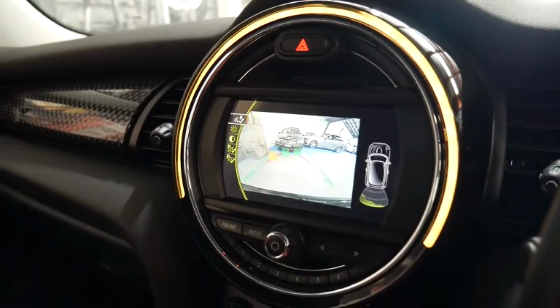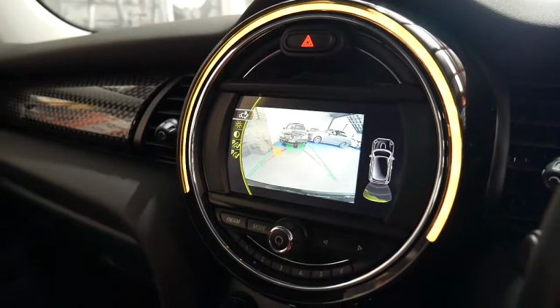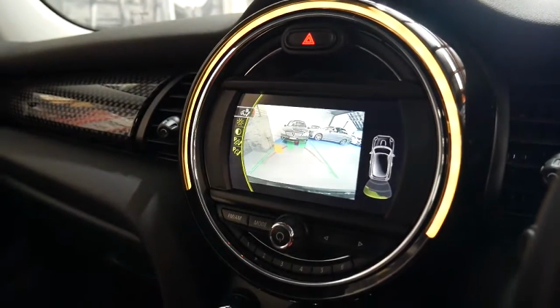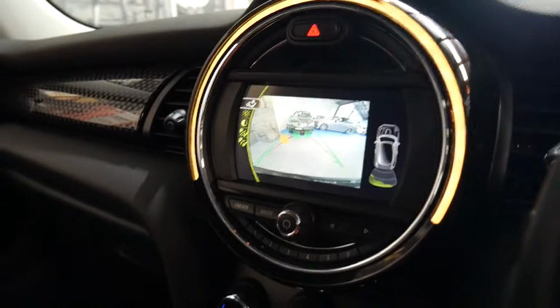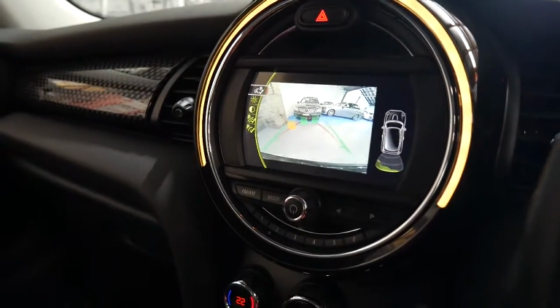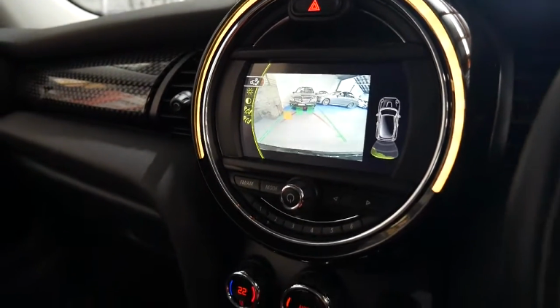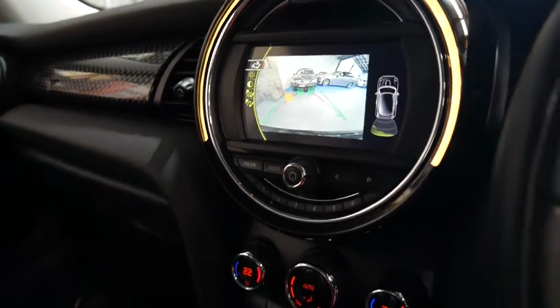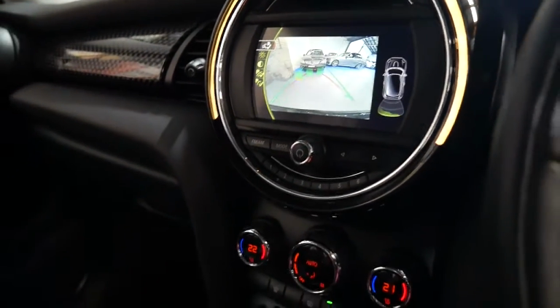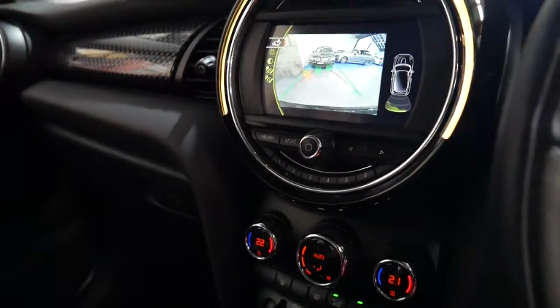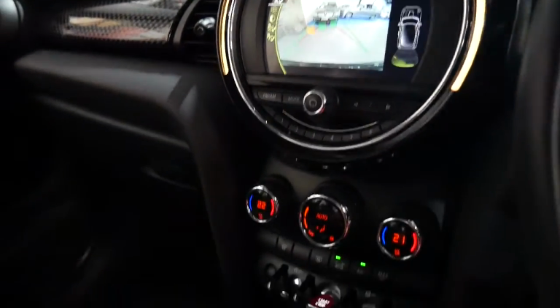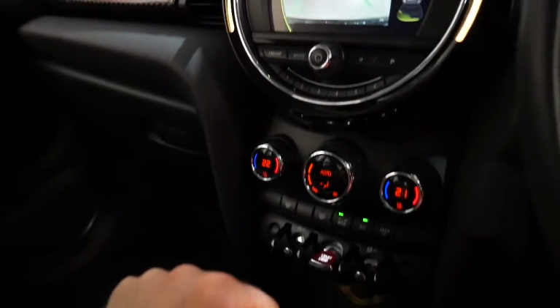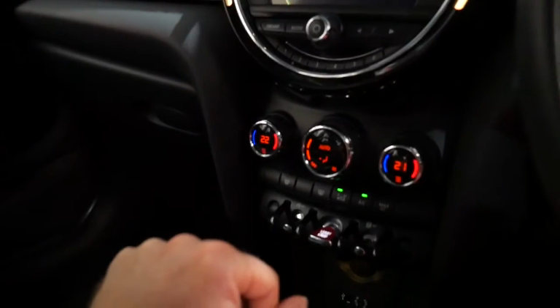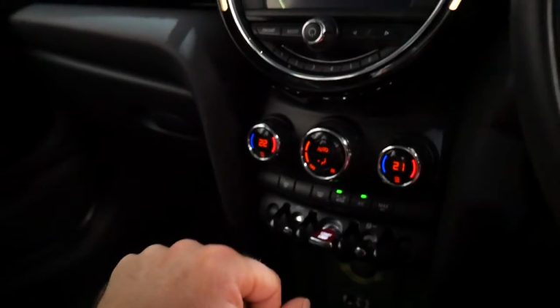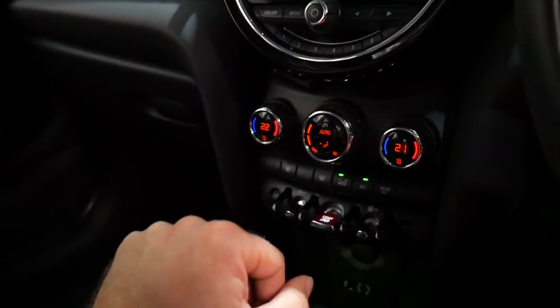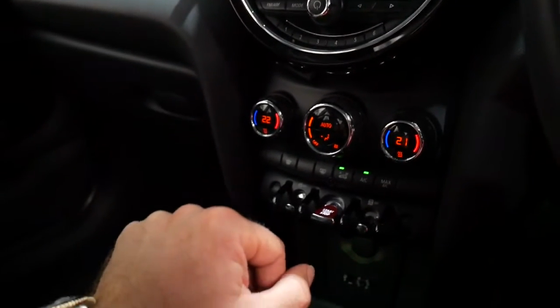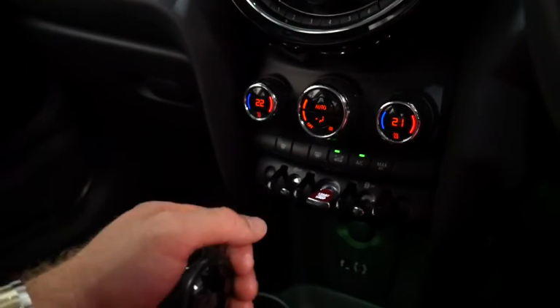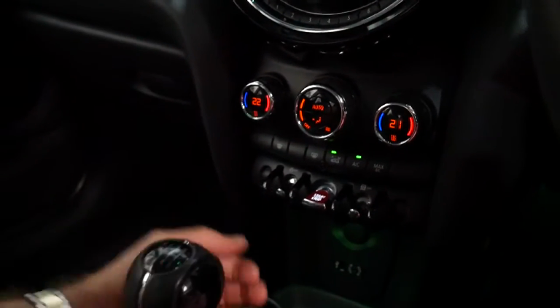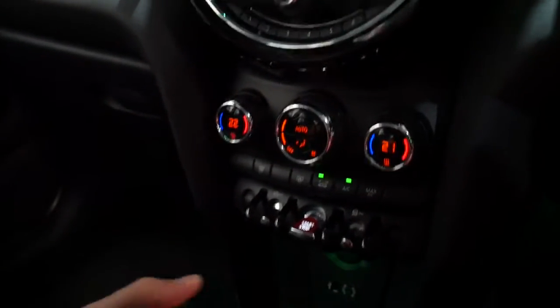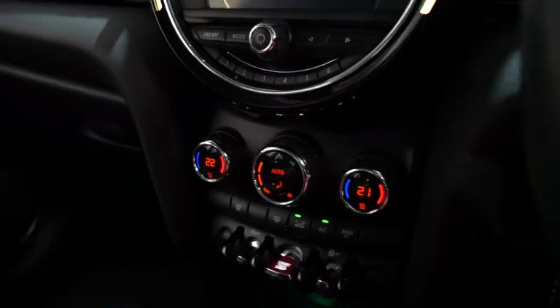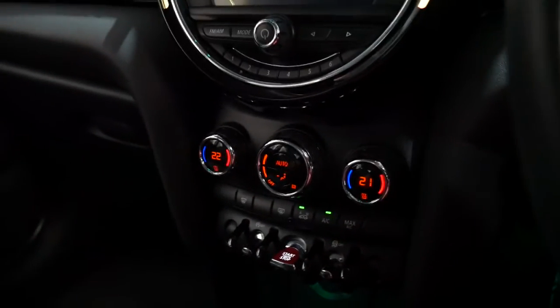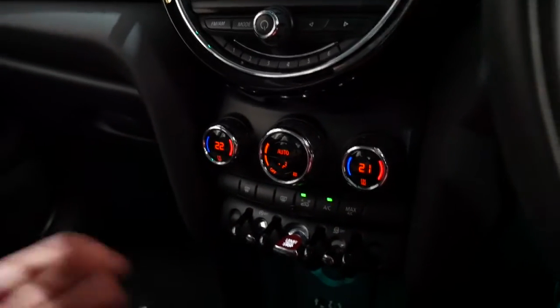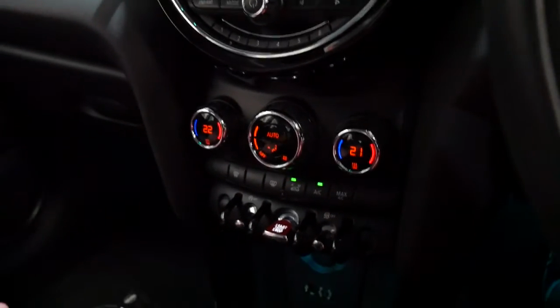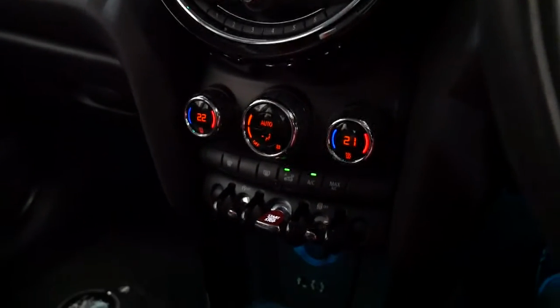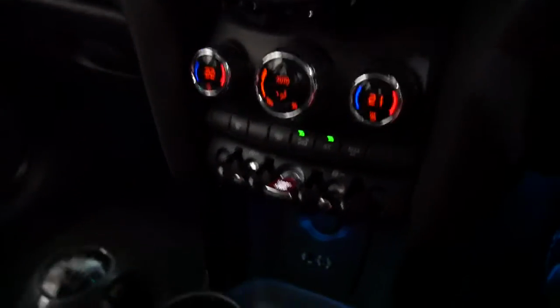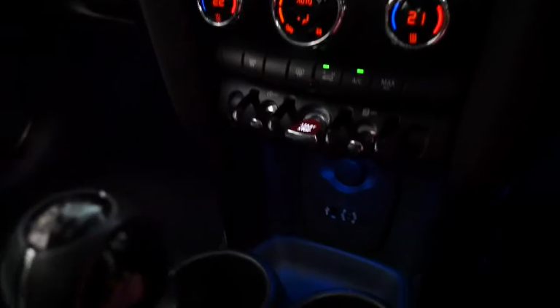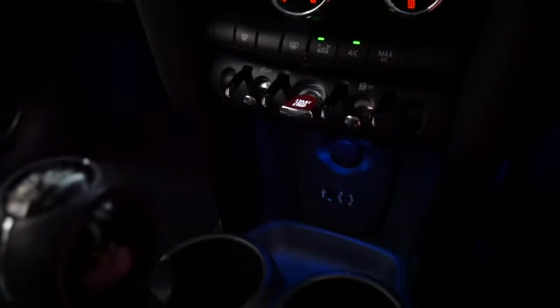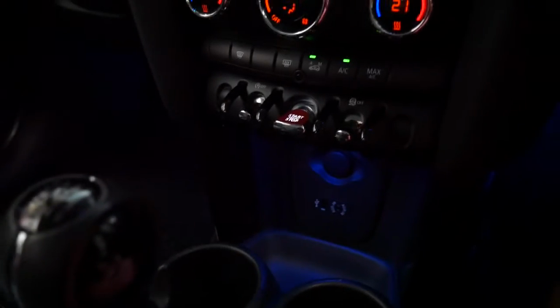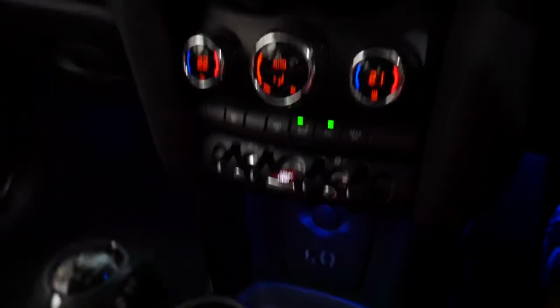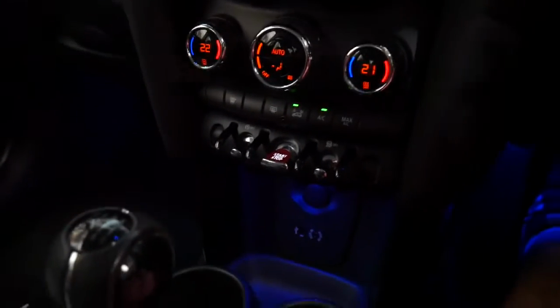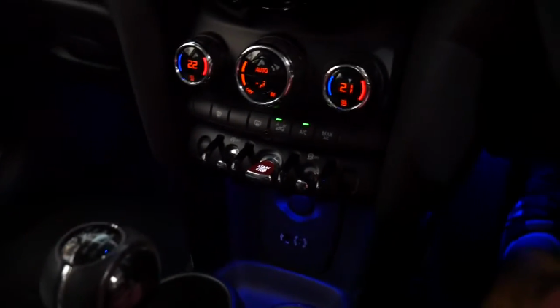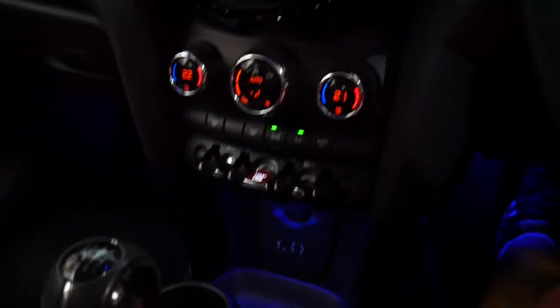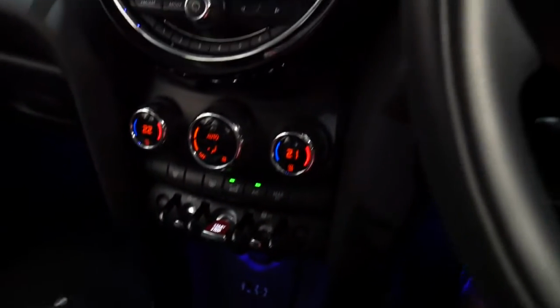There's a reverse camera and parking sensors as well. Climate control, Bluetooth obviously, an auxiliary input, and streaming for your music.